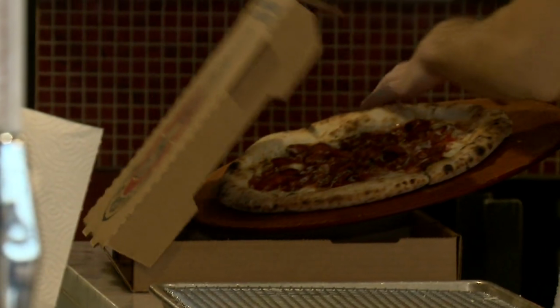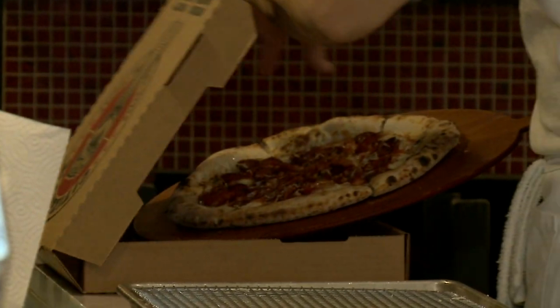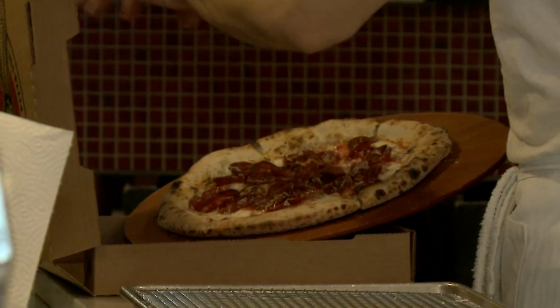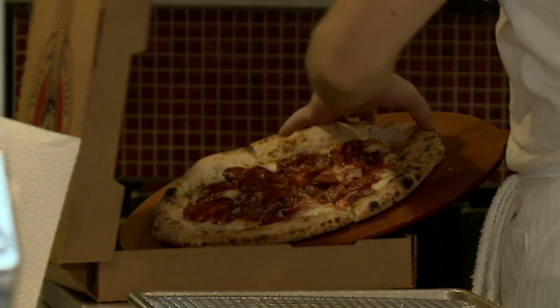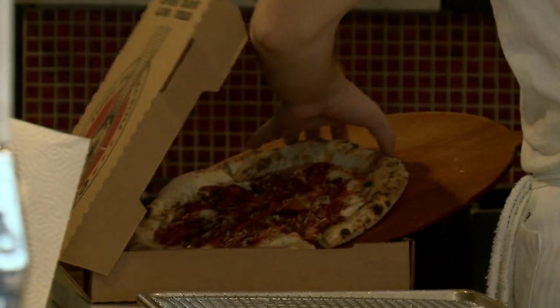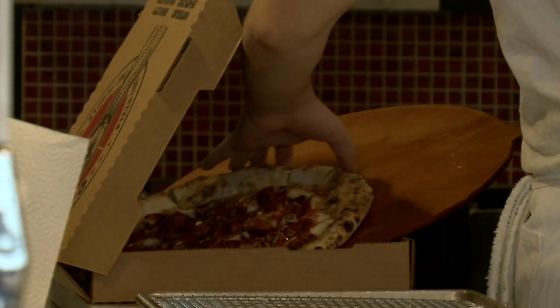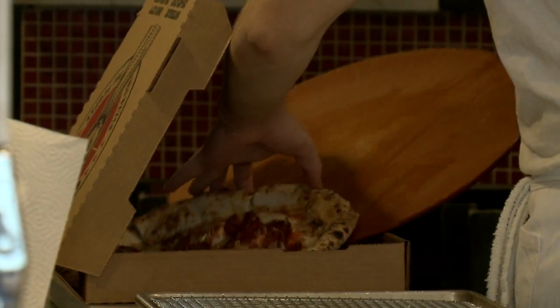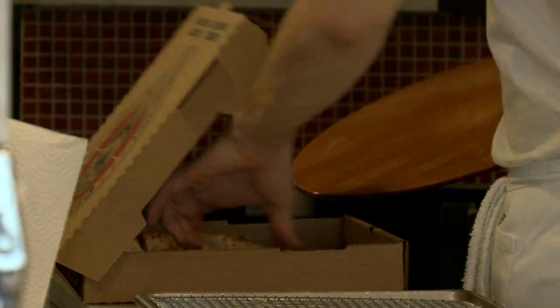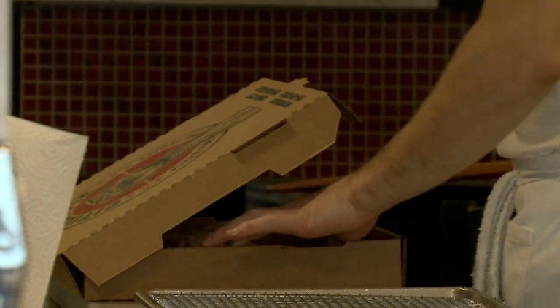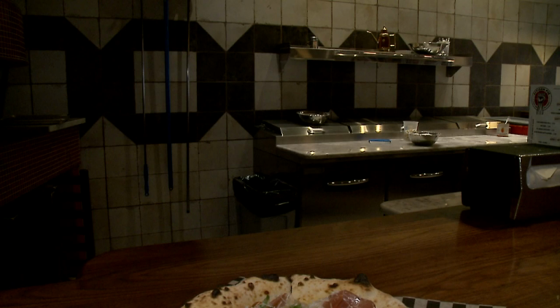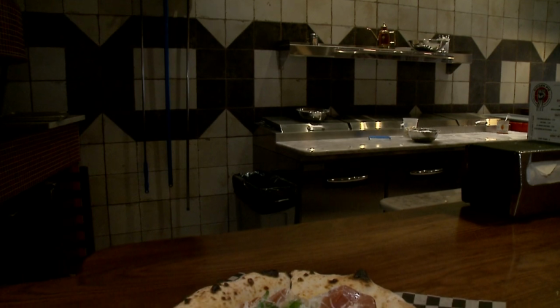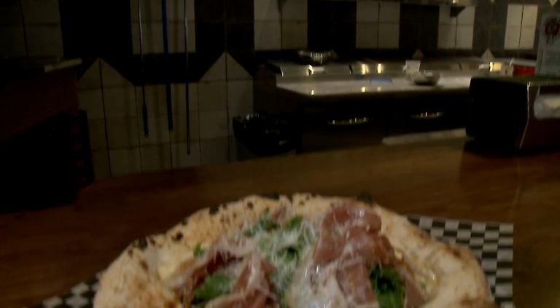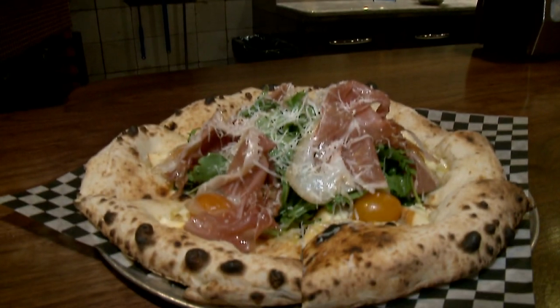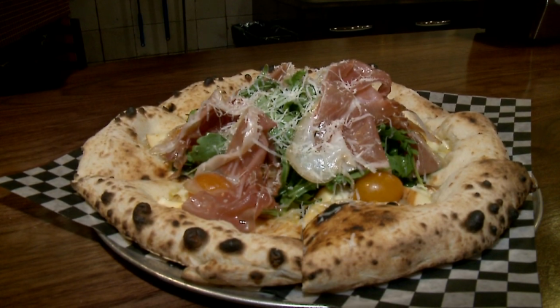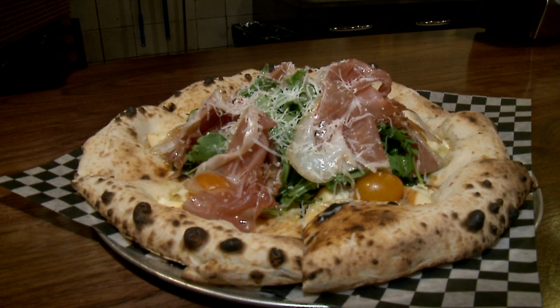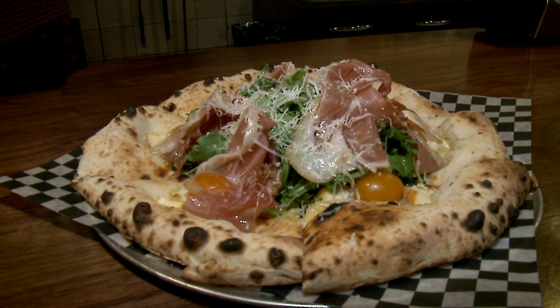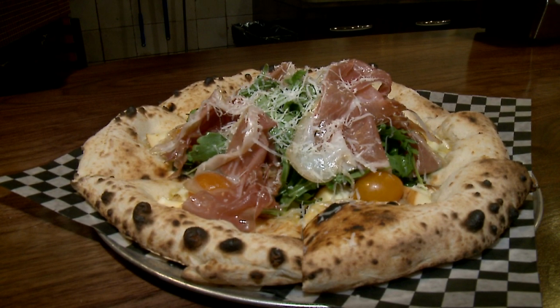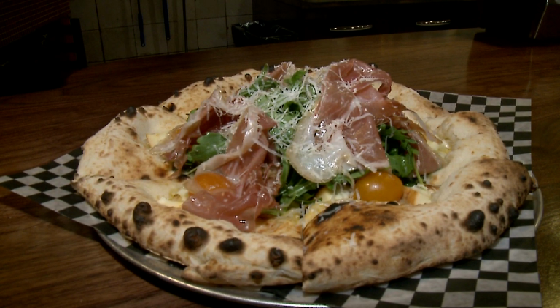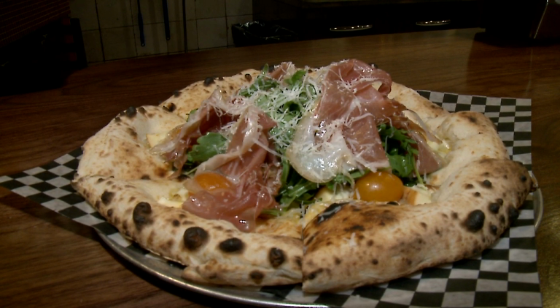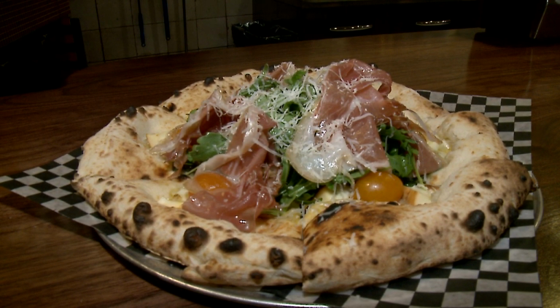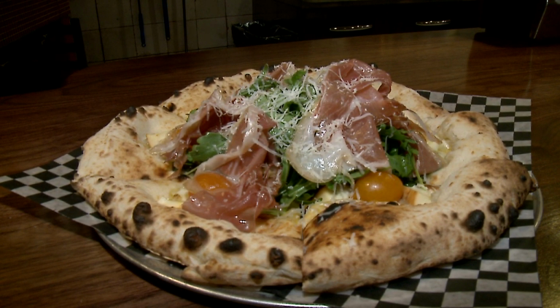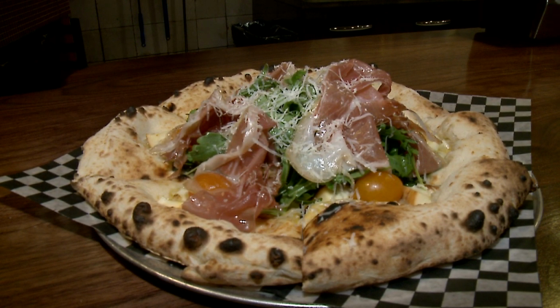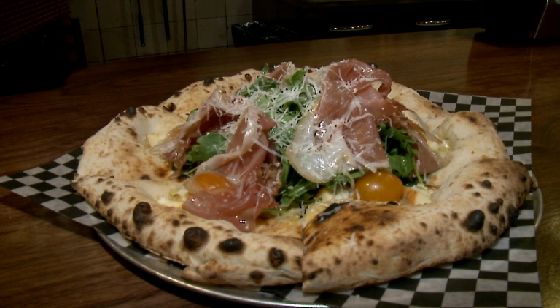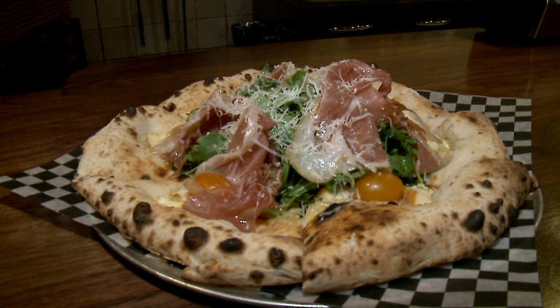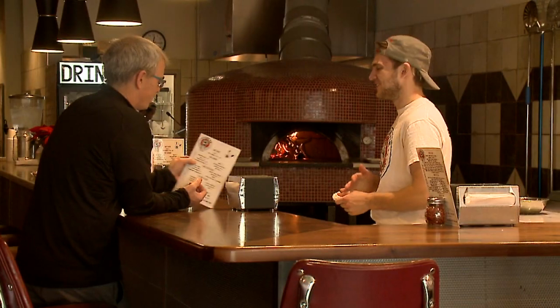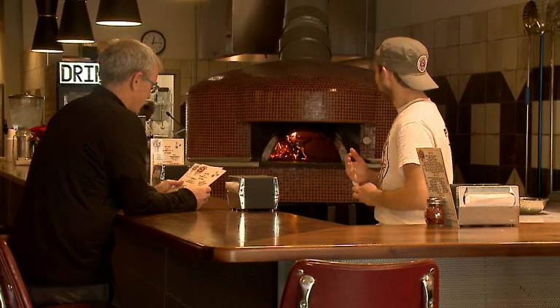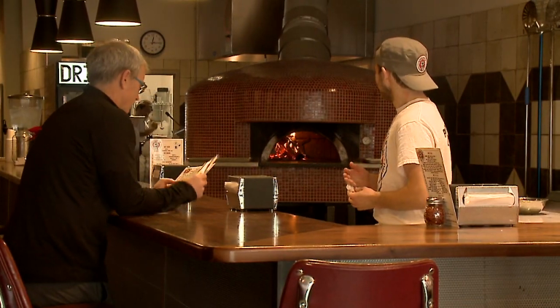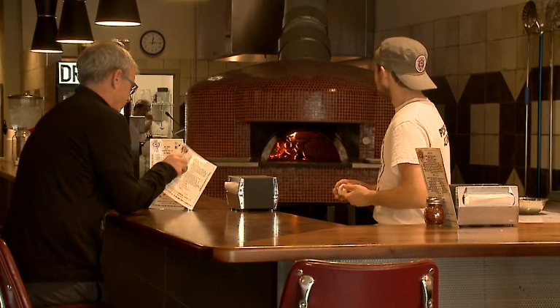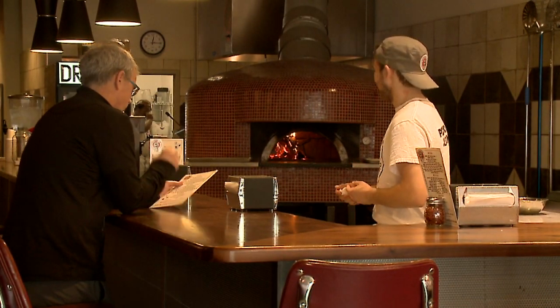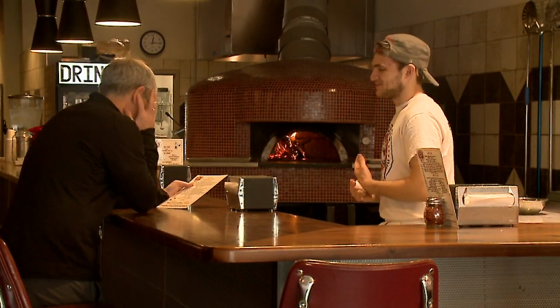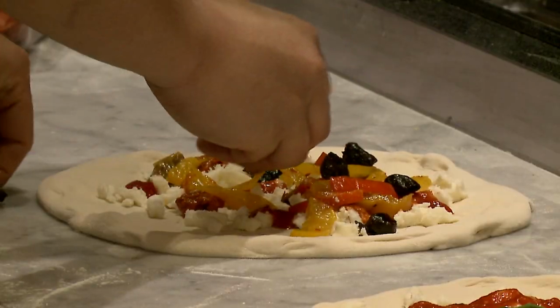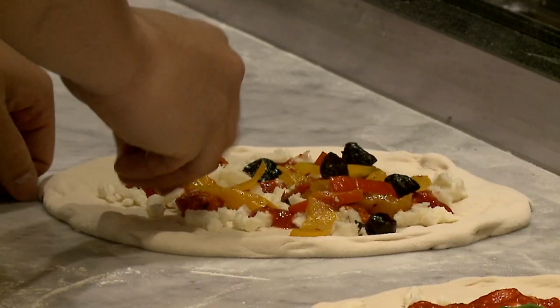The pizza does not belong, in my opinion, in the box. It has to be eaten right away with a nice glass of wine. My goal is to have people come, order pizza, have a glass of wine.